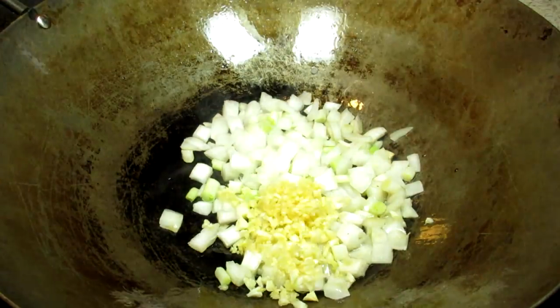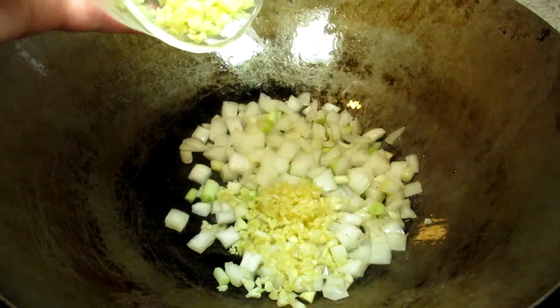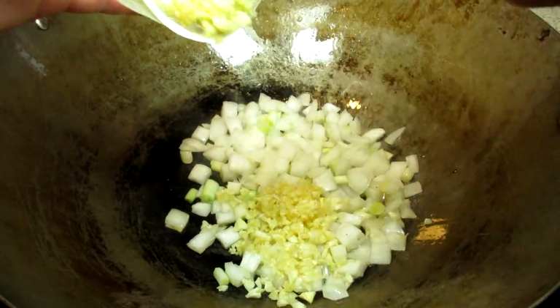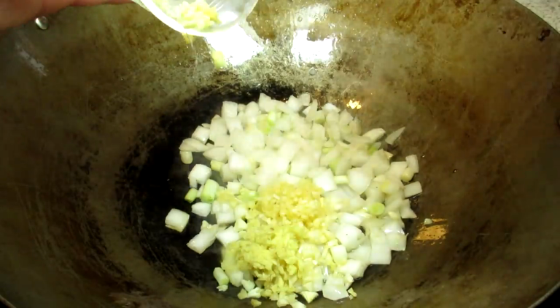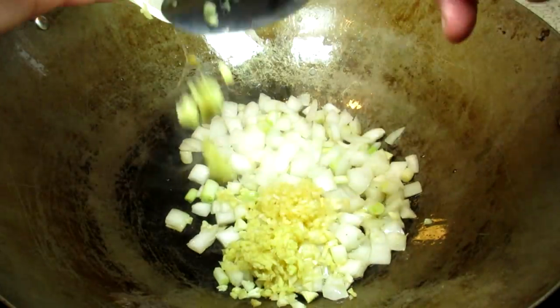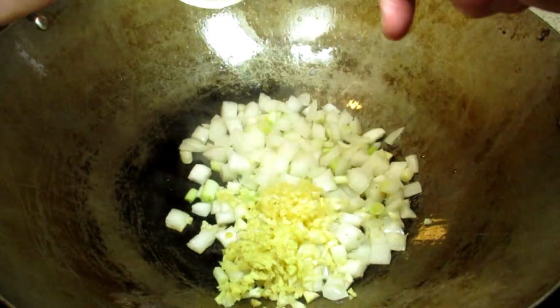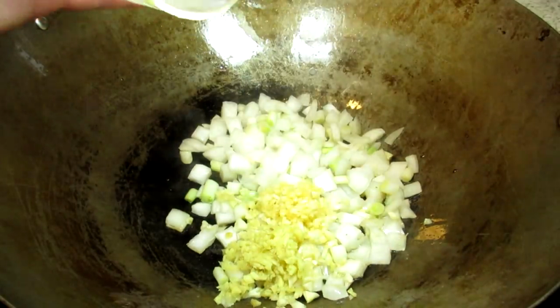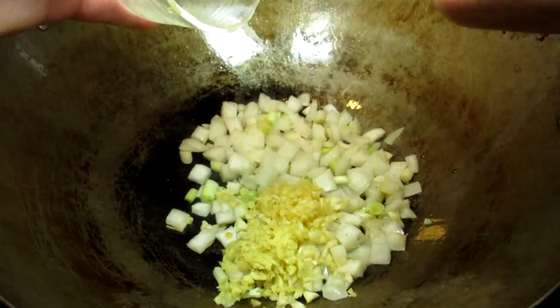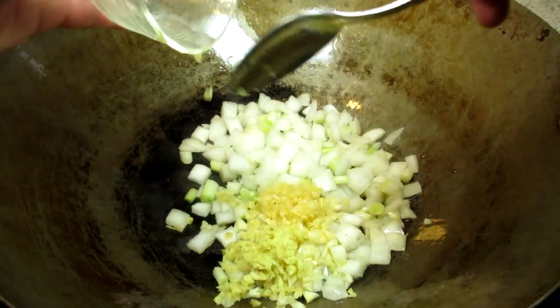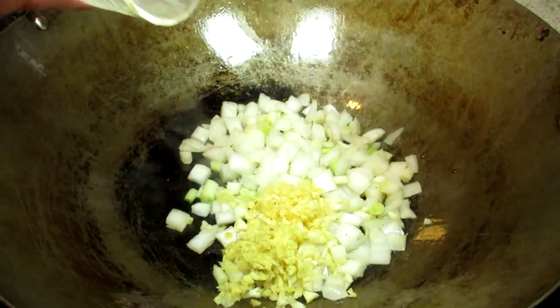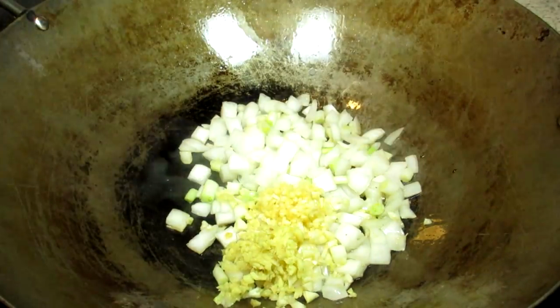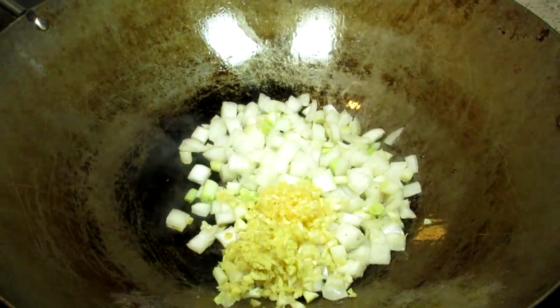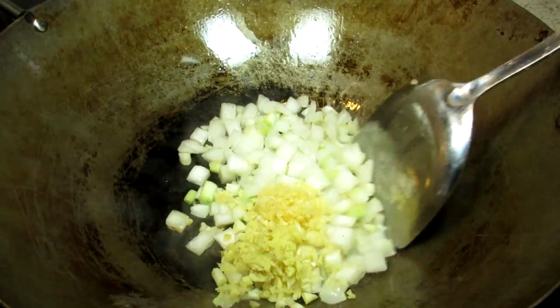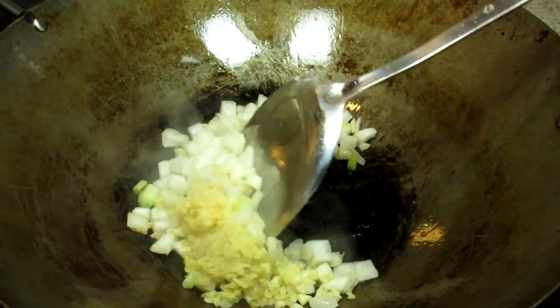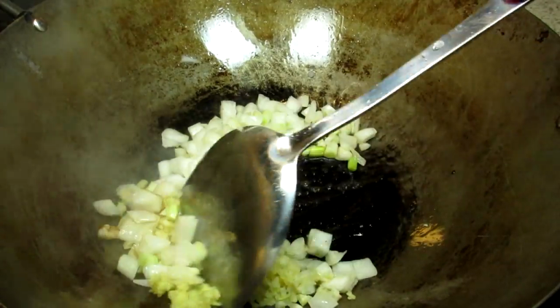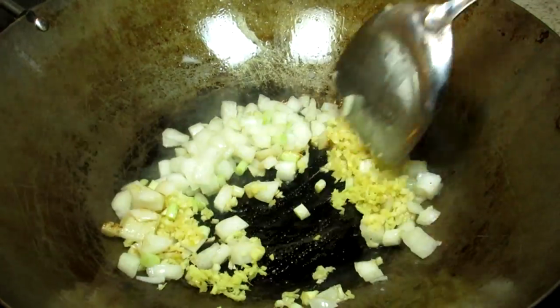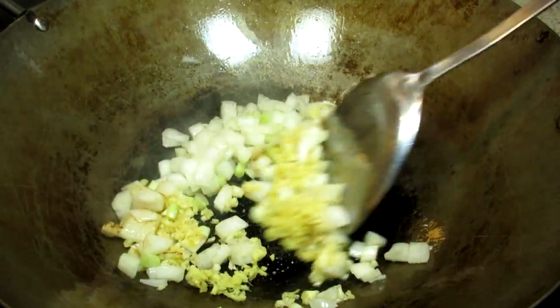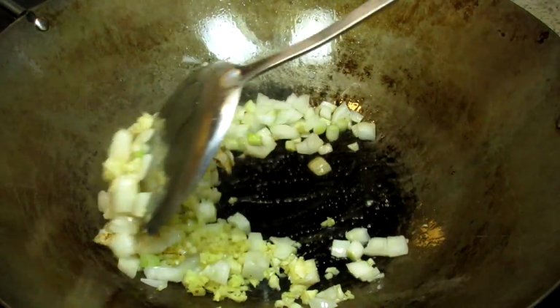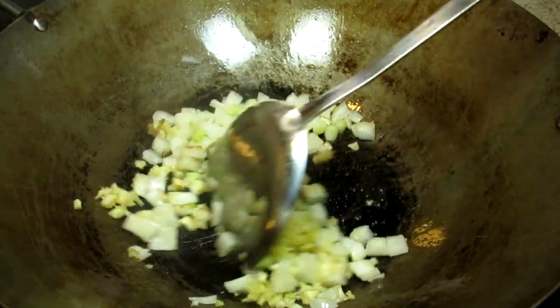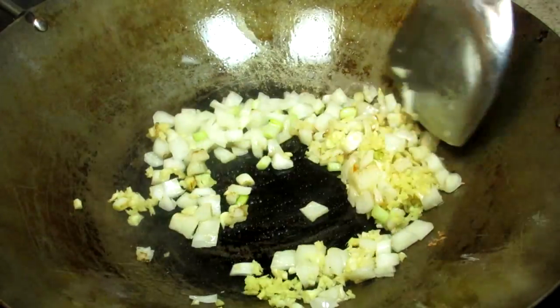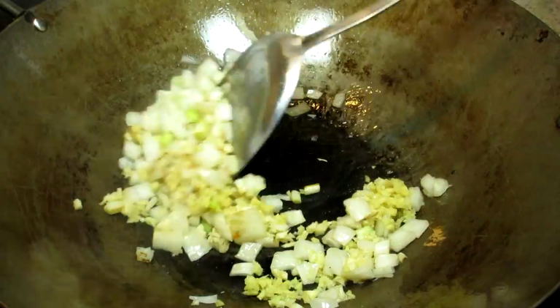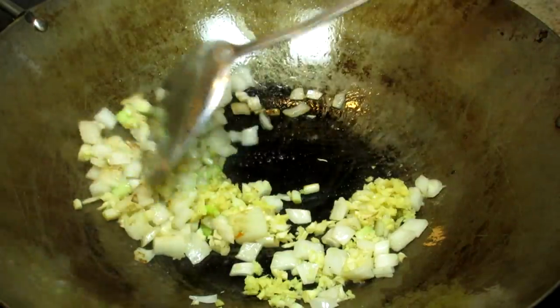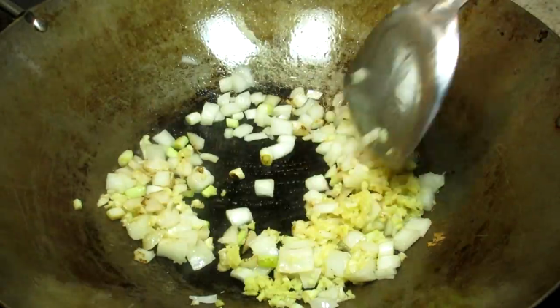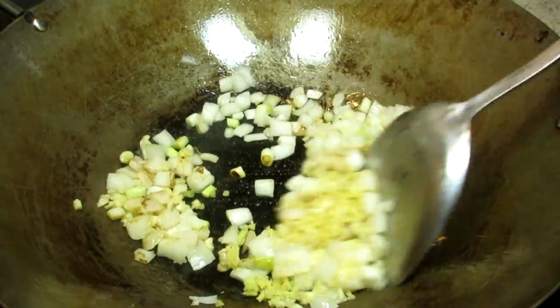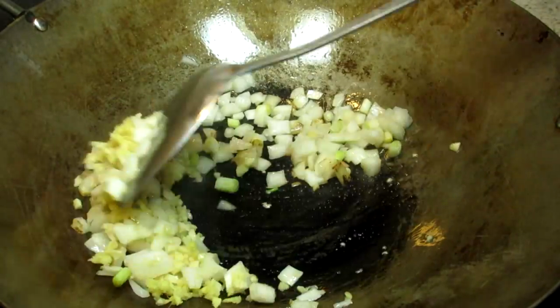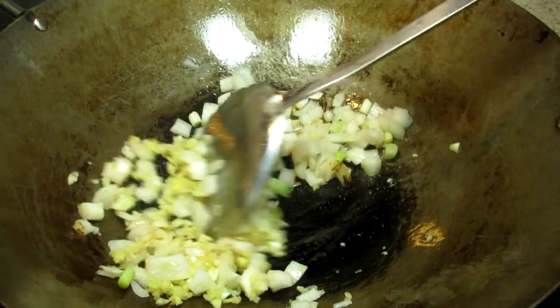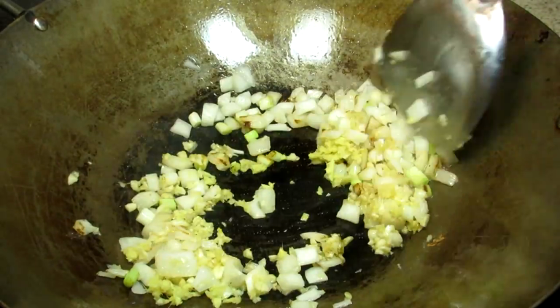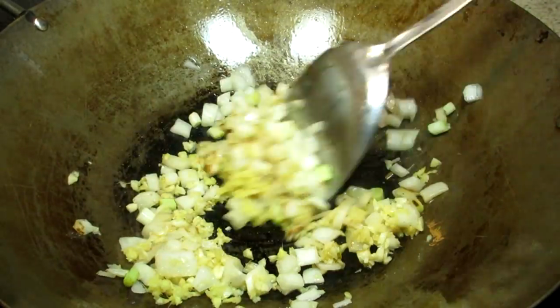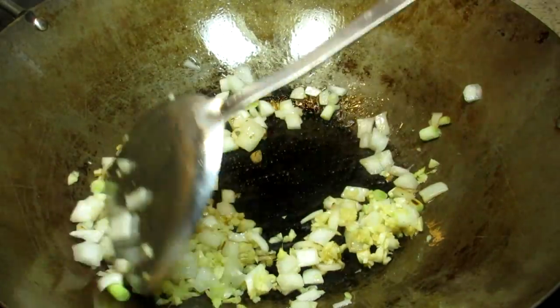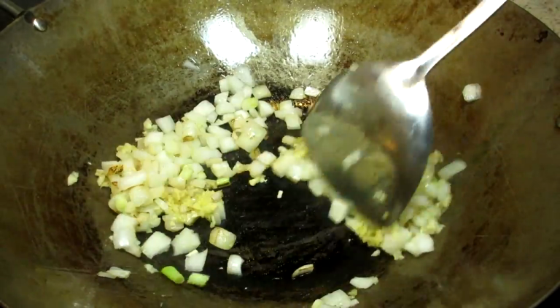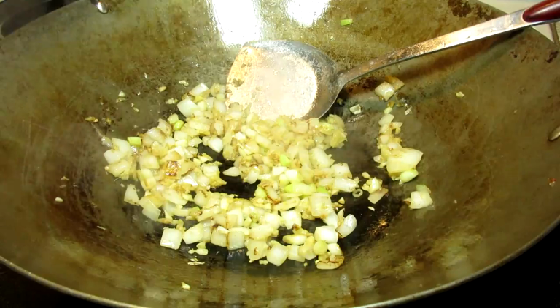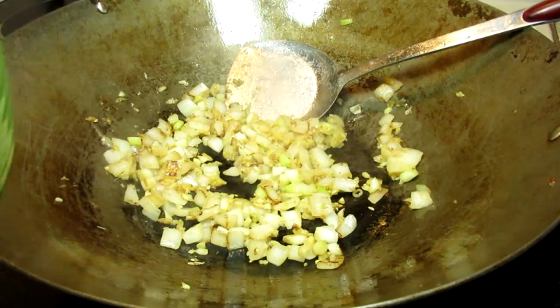I'm adding a little more oil in my pan with some finely diced onions, minced garlic and minced ginger. Stirring and cooking for a couple of minutes.